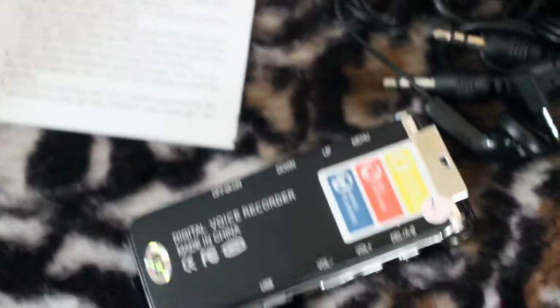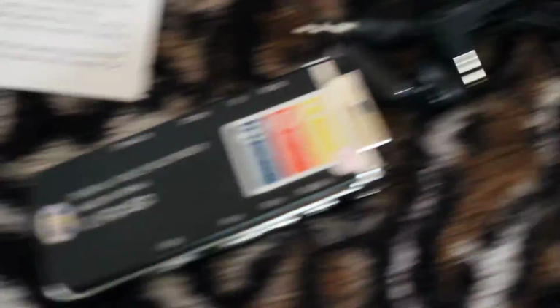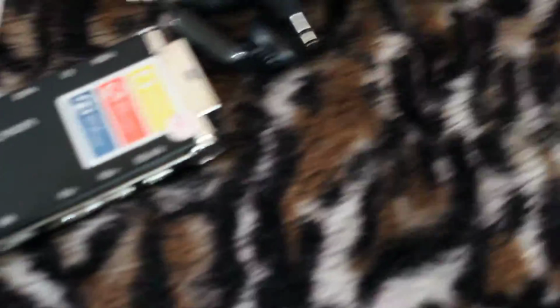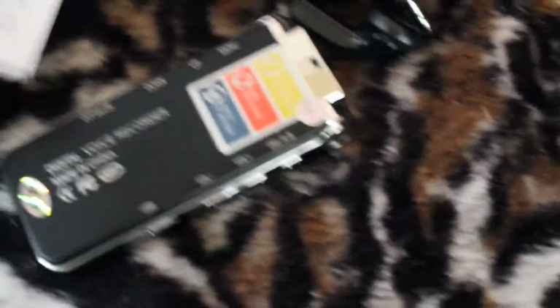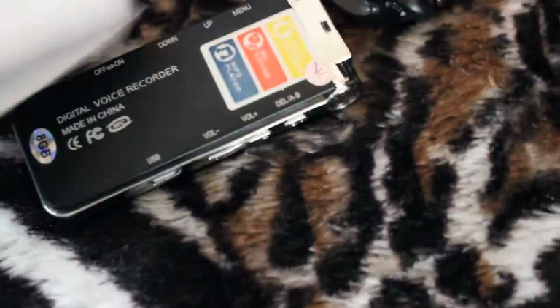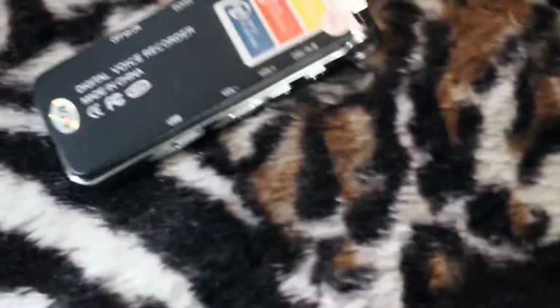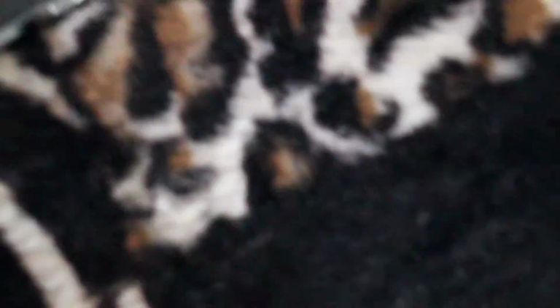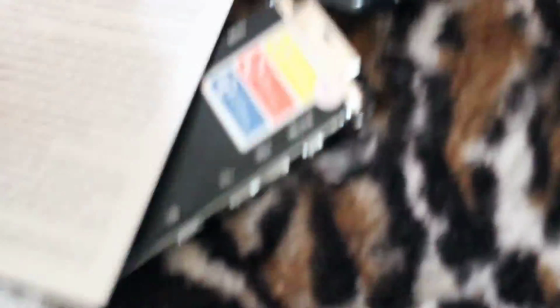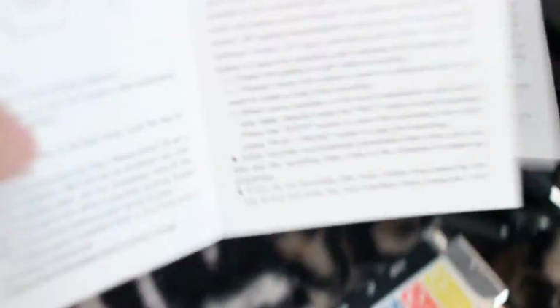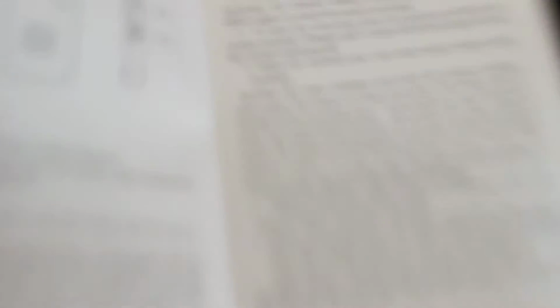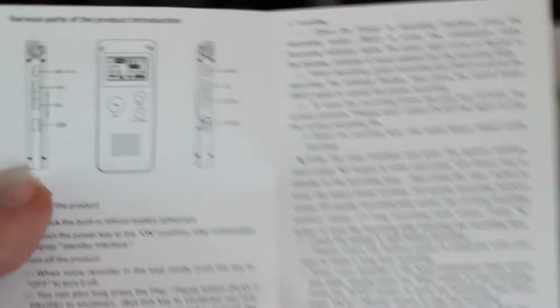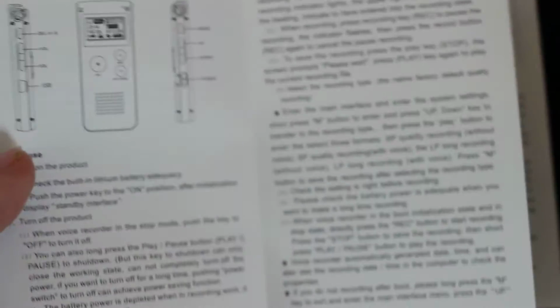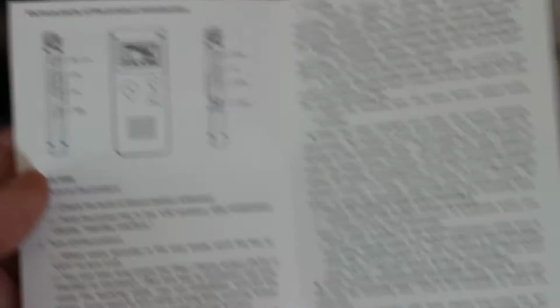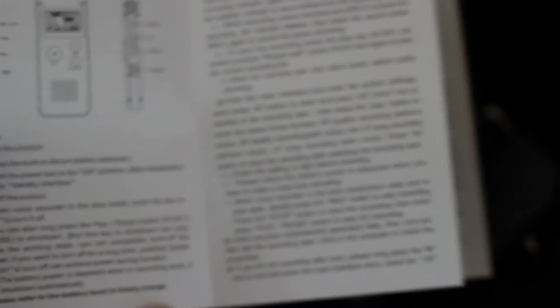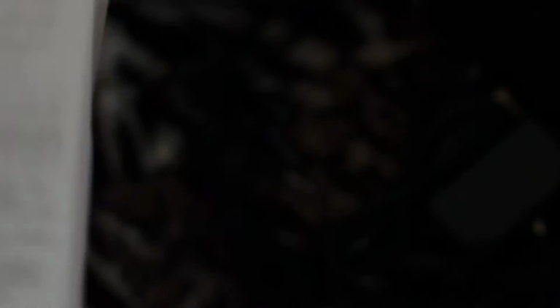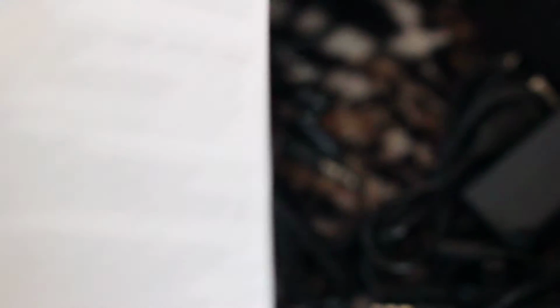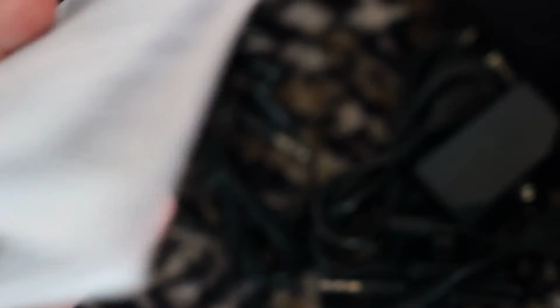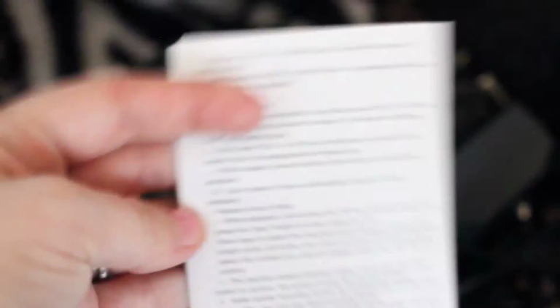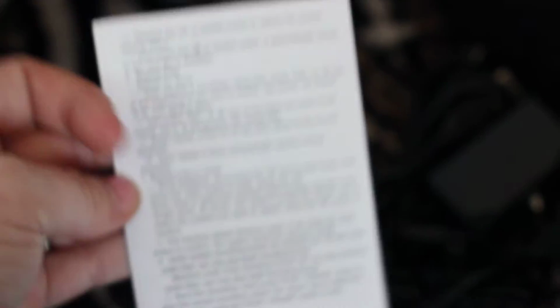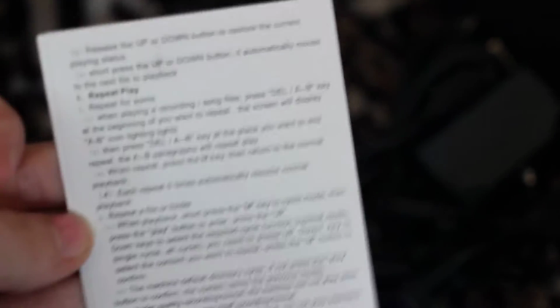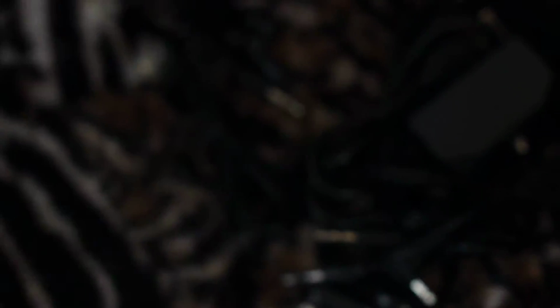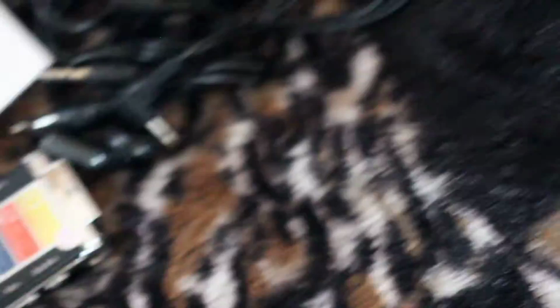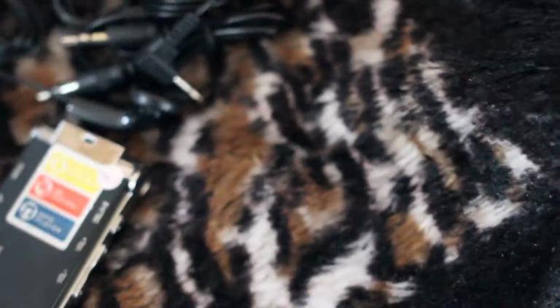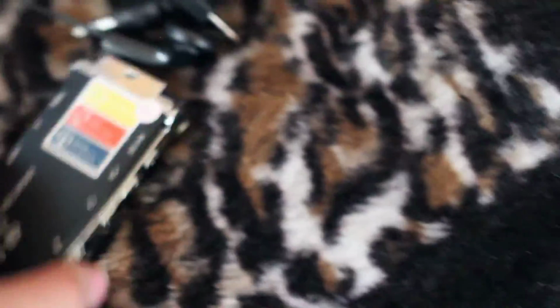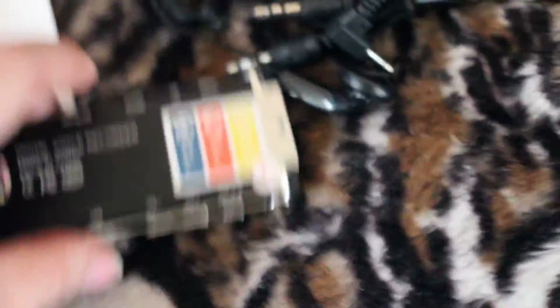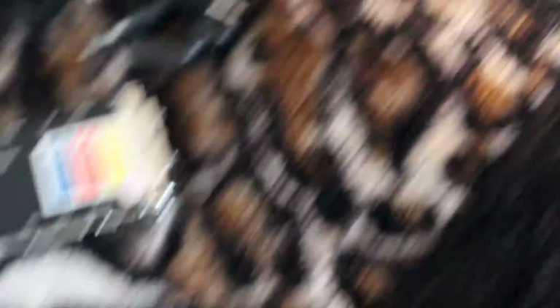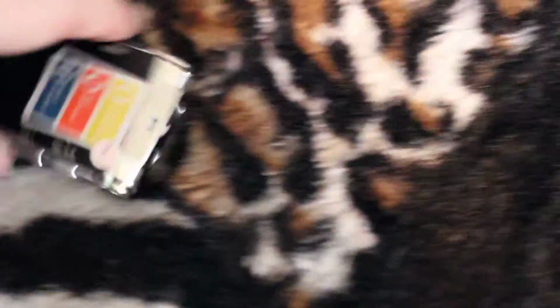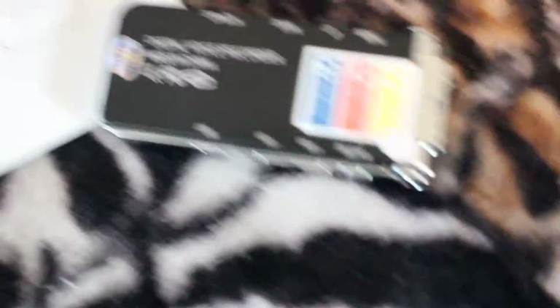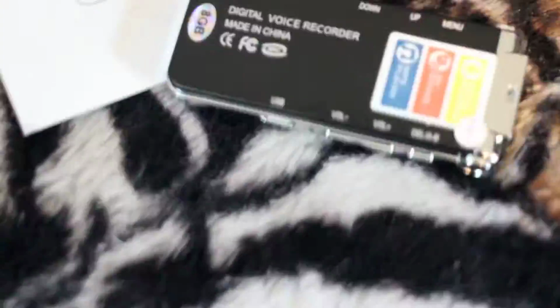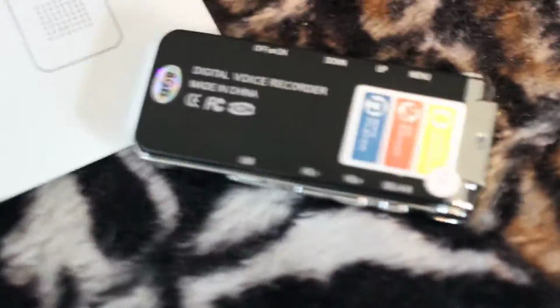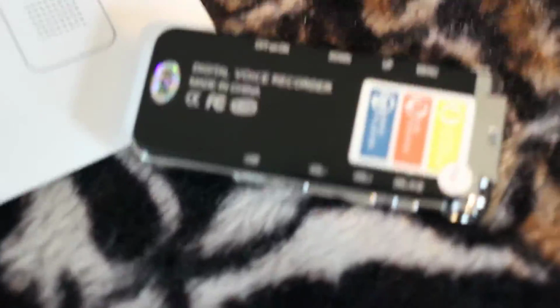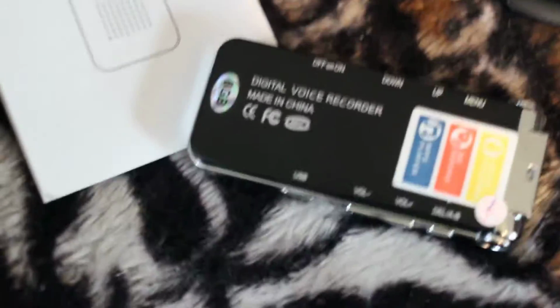It works very easily. If you're not sure how to use it, the instructions are clear, easy, down-to-the-nitty-gritty, and easy to understand. It's not difficult, especially once you figure it out. It's not difficult at all.